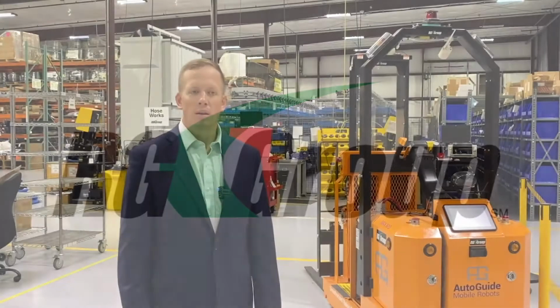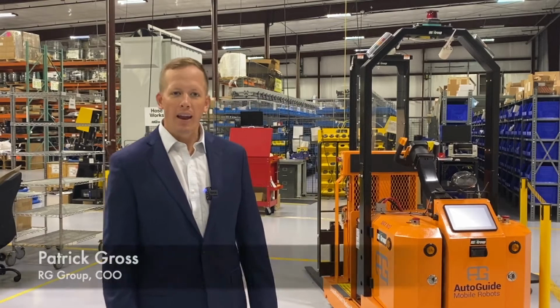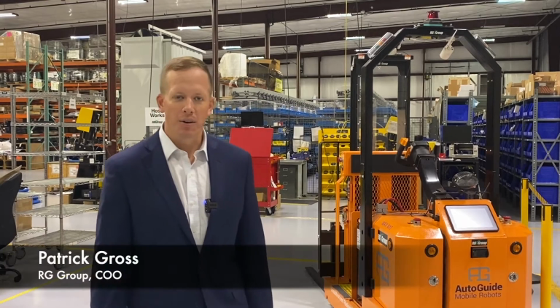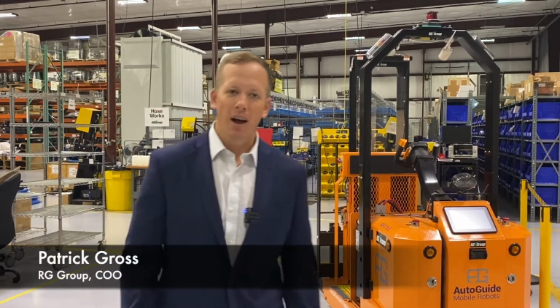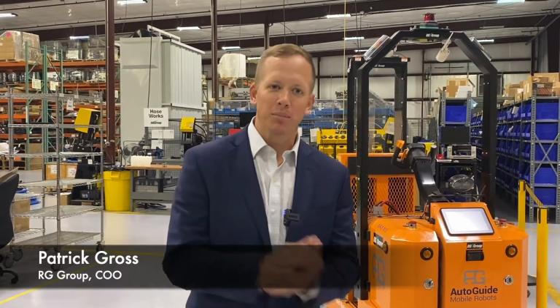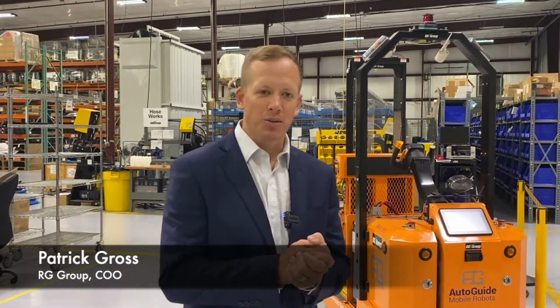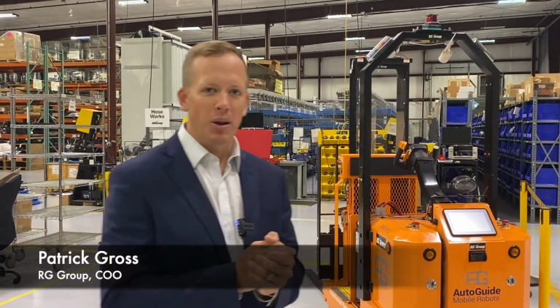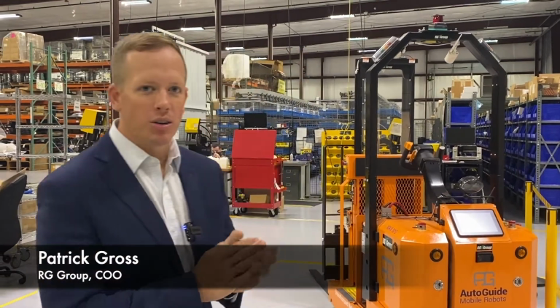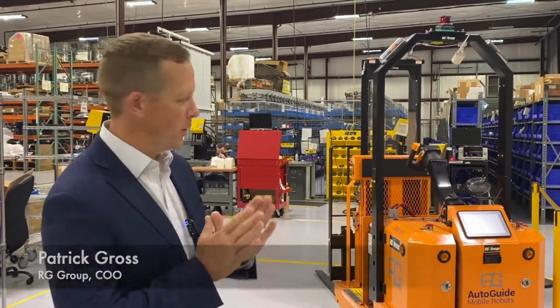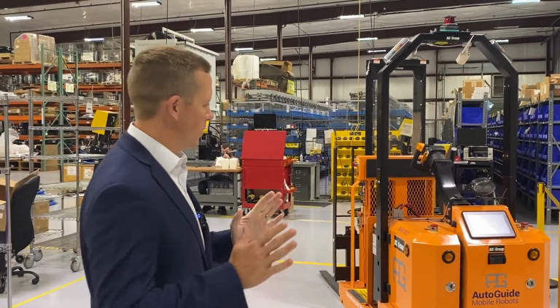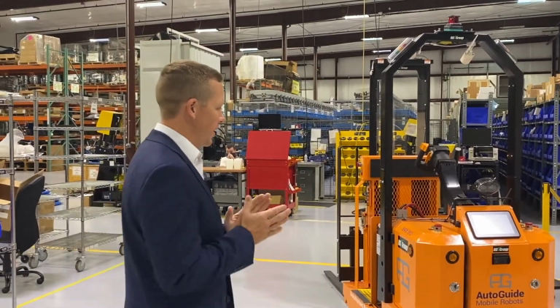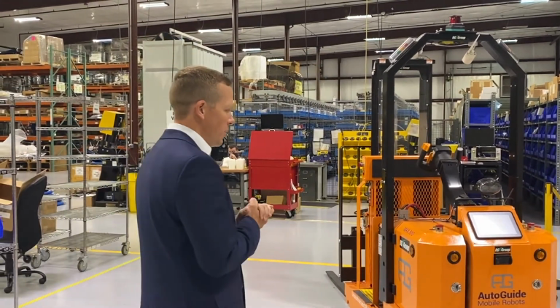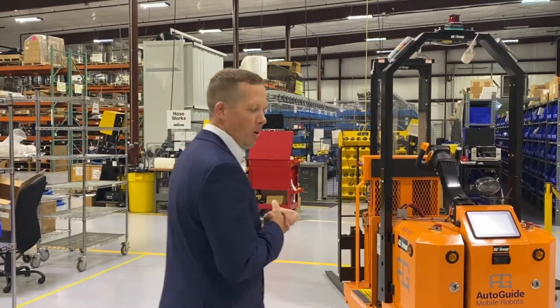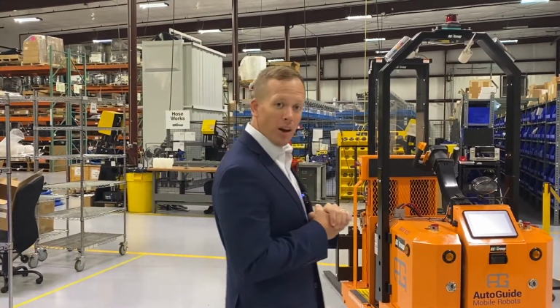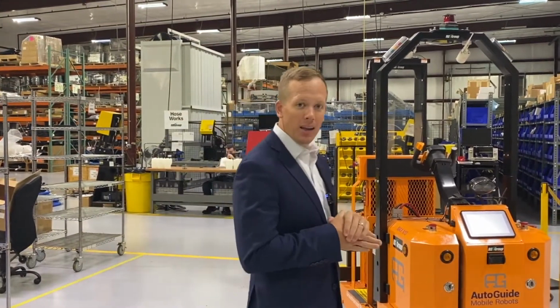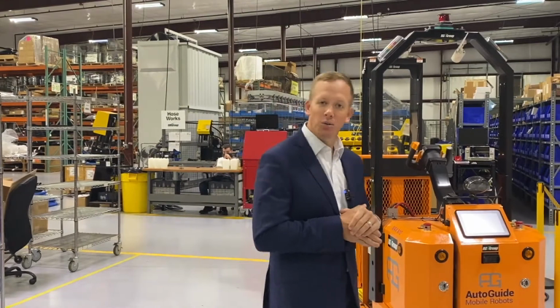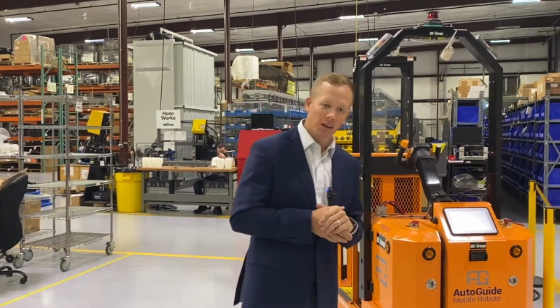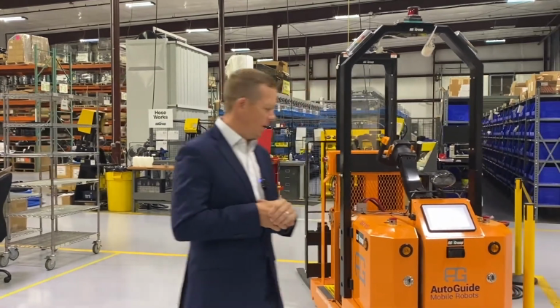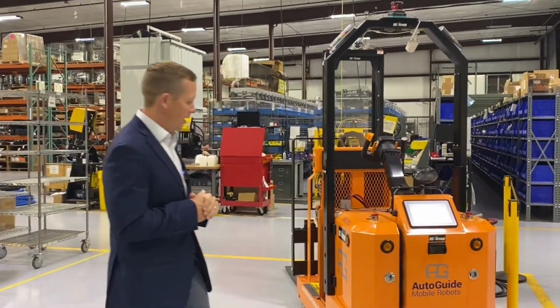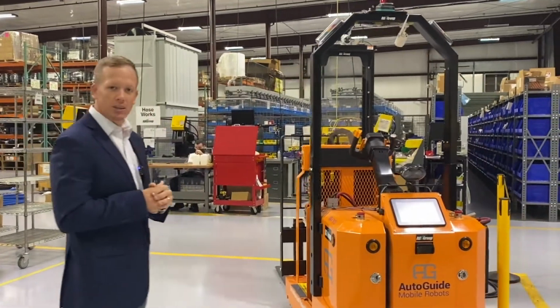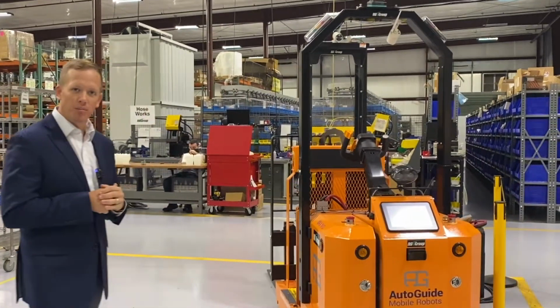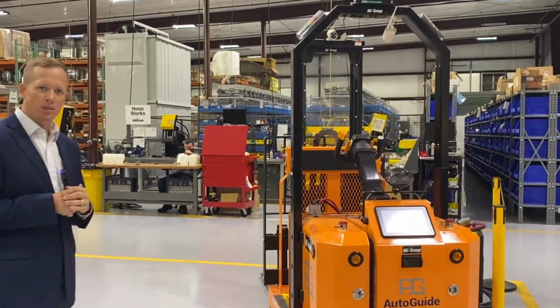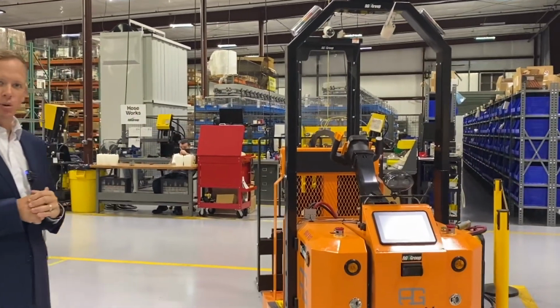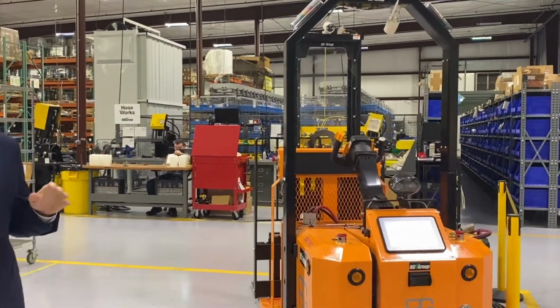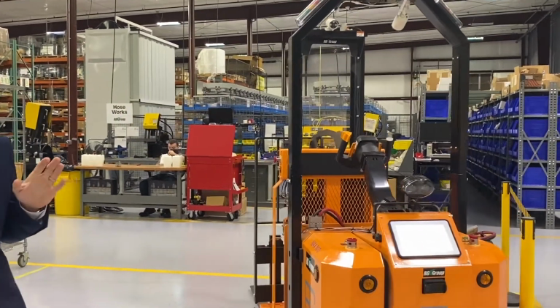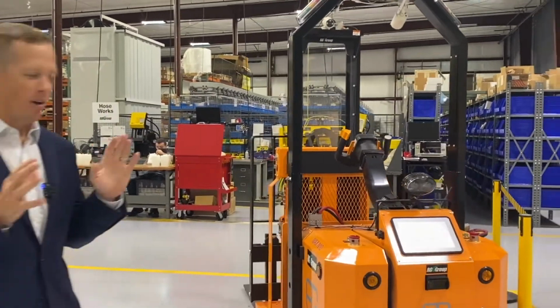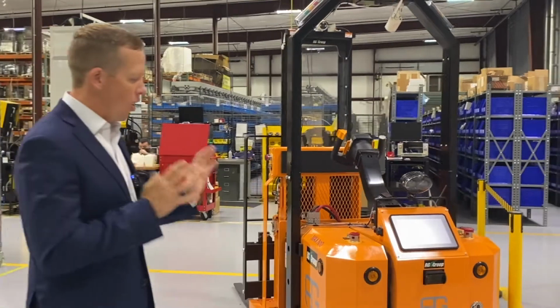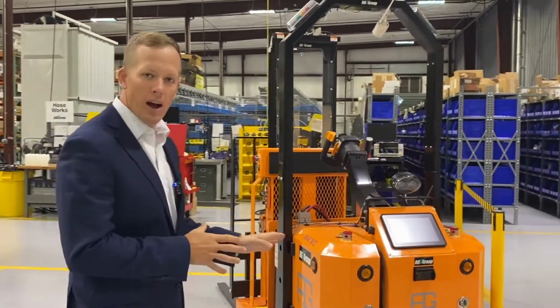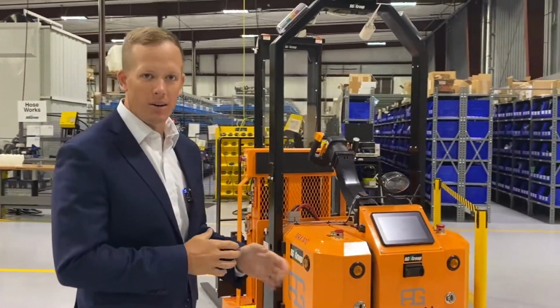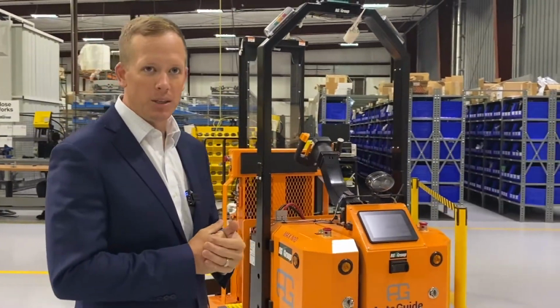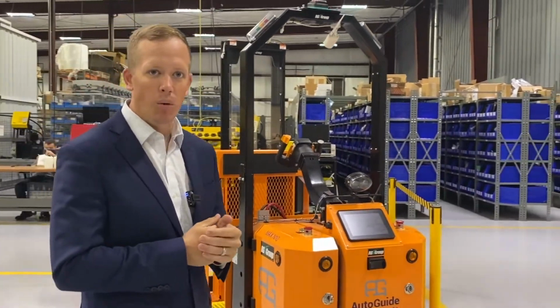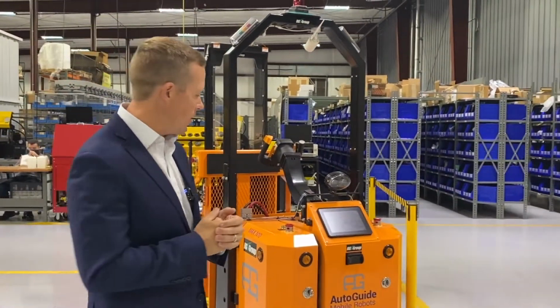Good afternoon, my name is Patrick Gross. I'm here at the RG Group in York, Pennsylvania. We're an automation company, hydraulics company, instrumentation and process control. Today I'm going to be talking to you about AutoGuide and autonomous mobile robots.